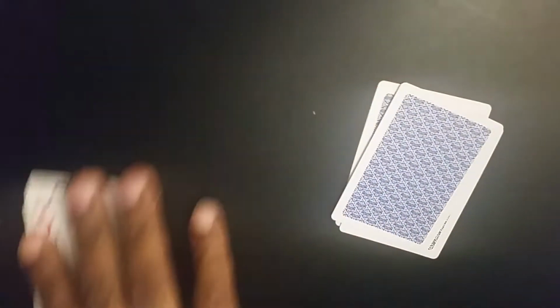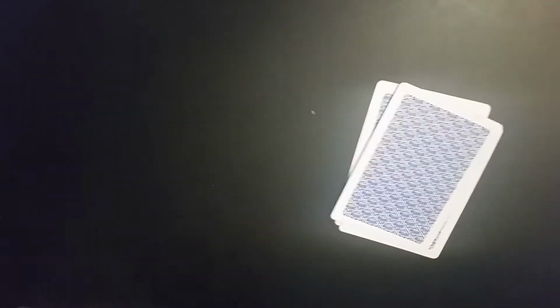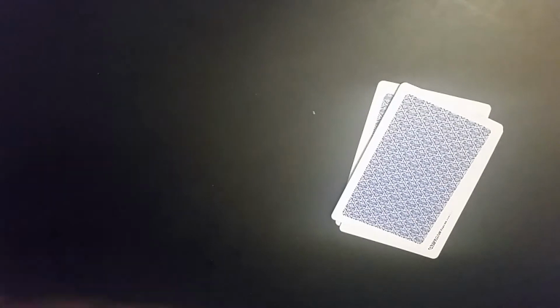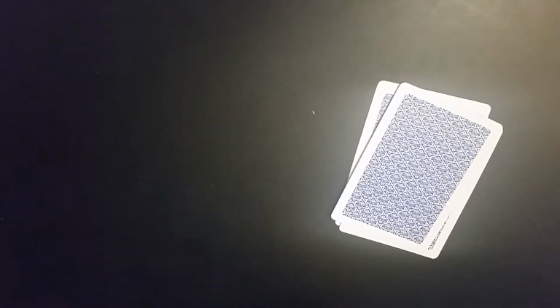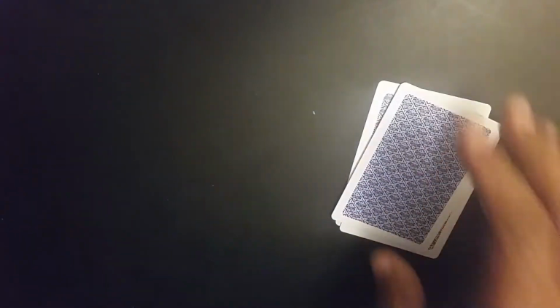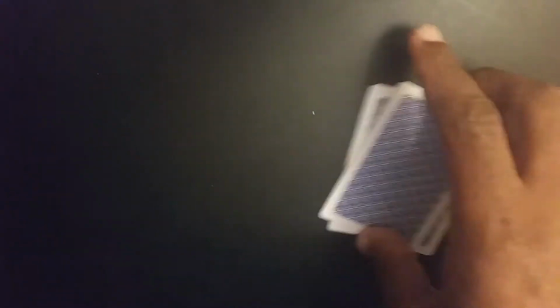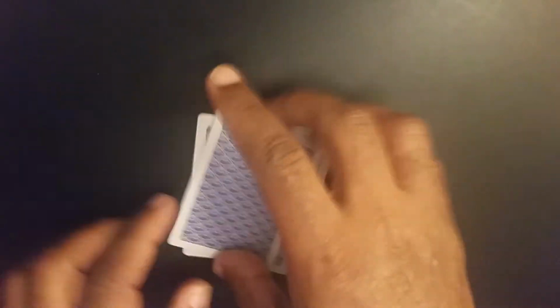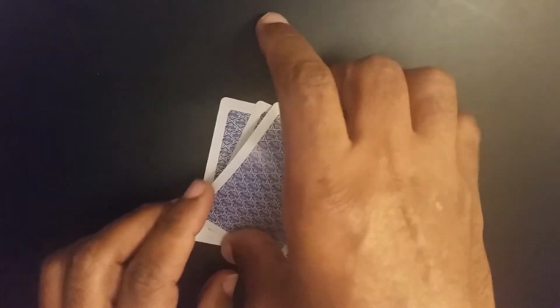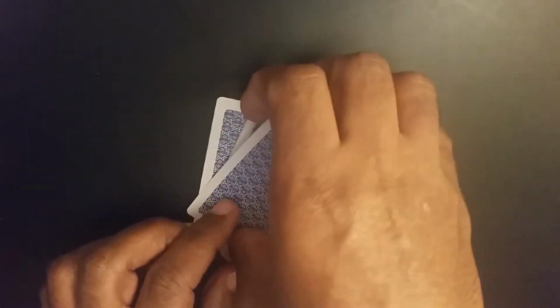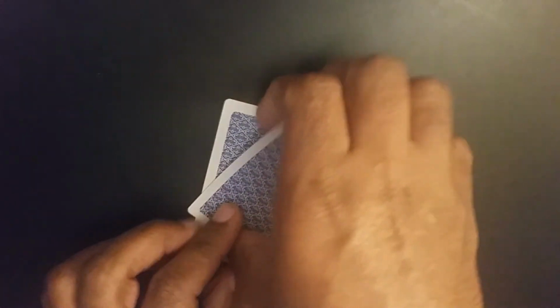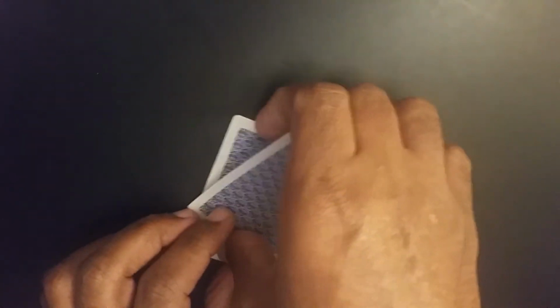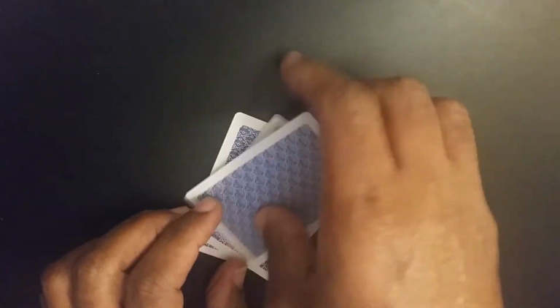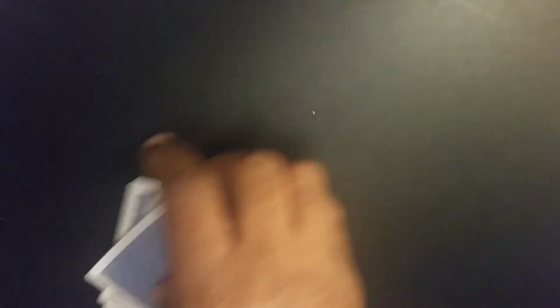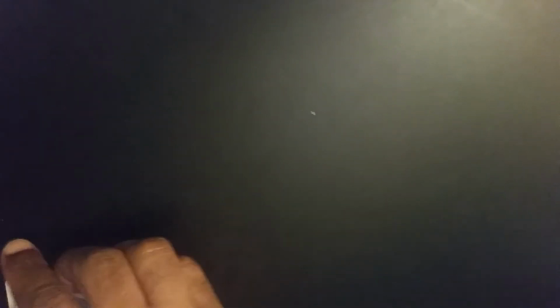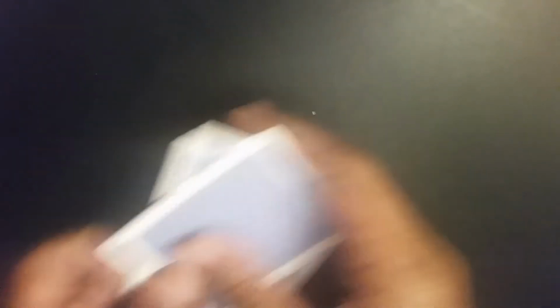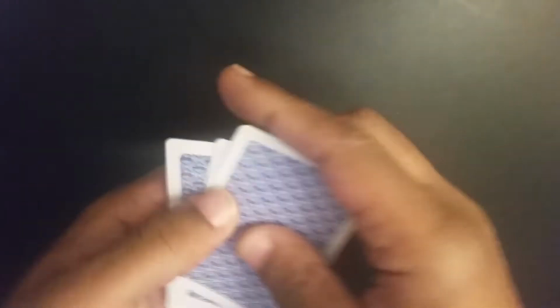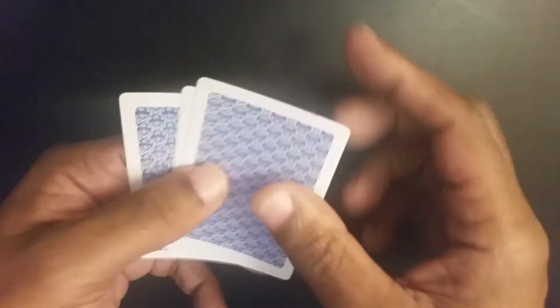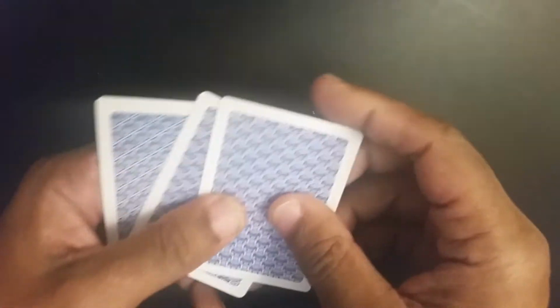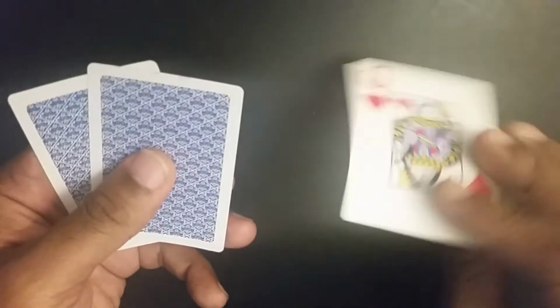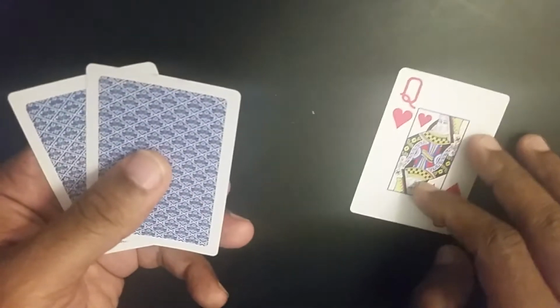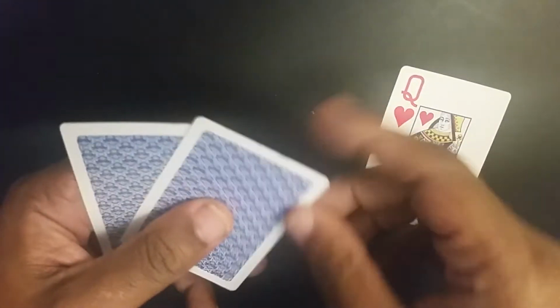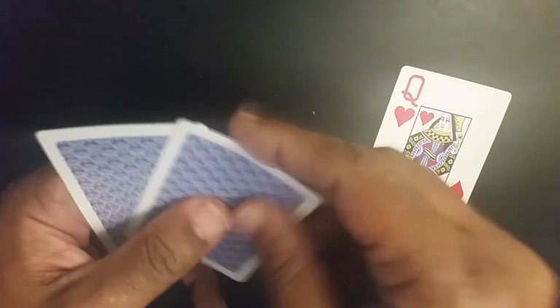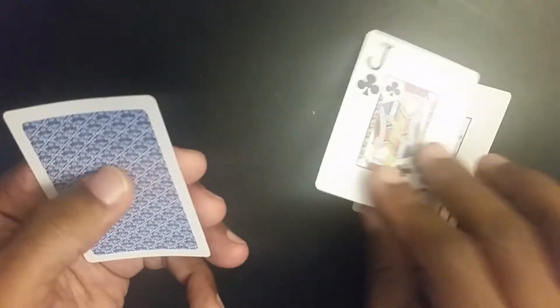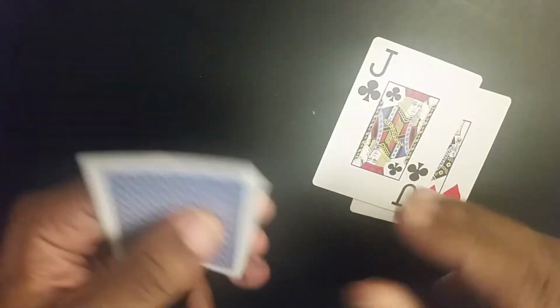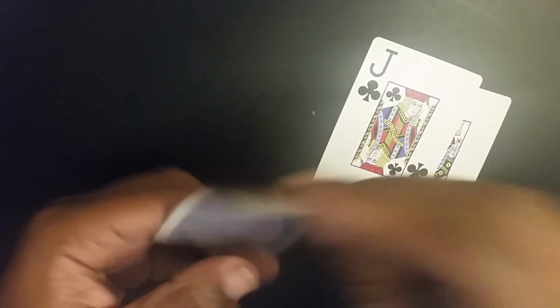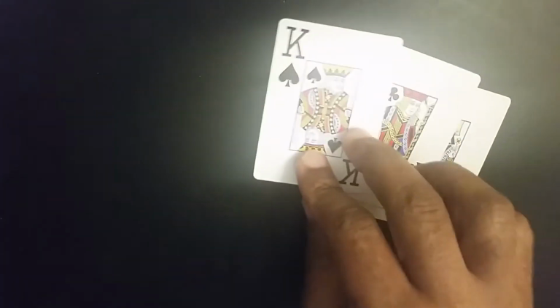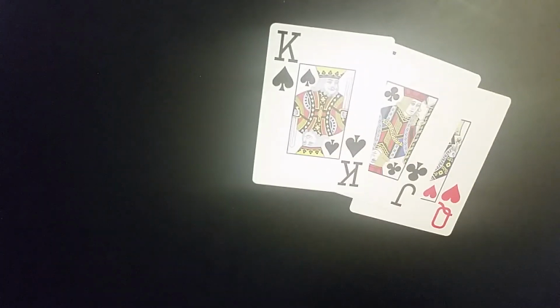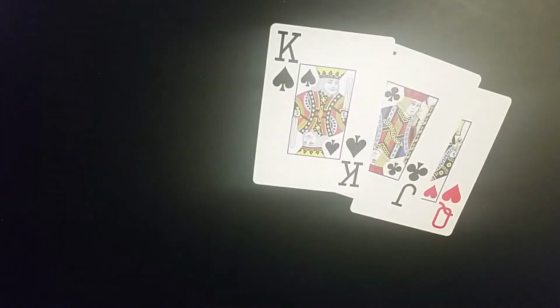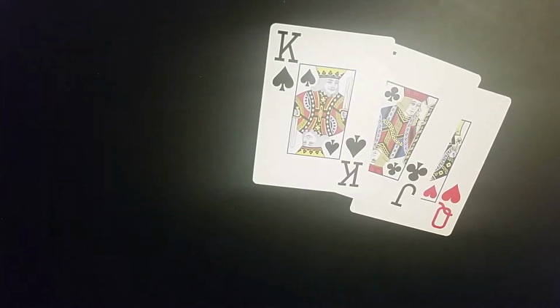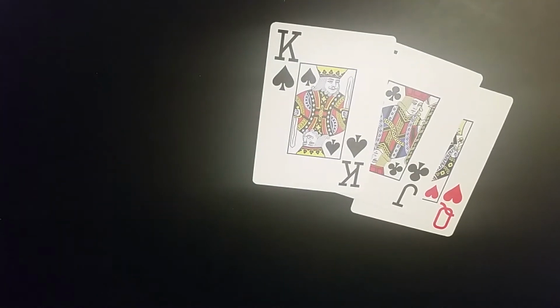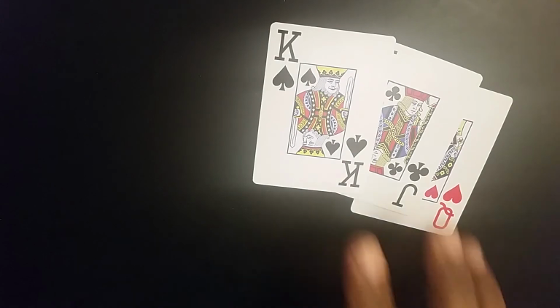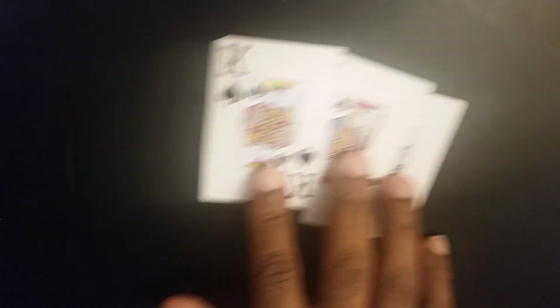Finally we're left with three cards, and if all went well — which we know it did — they should be the three cards that we picked from the beginning.